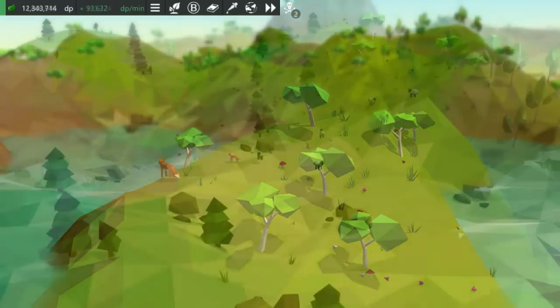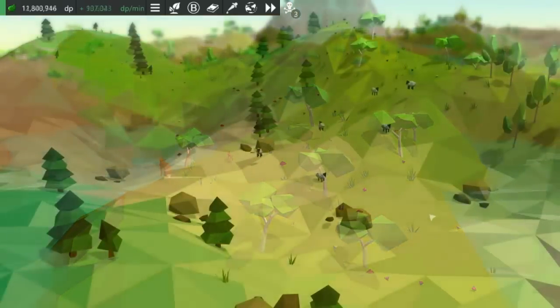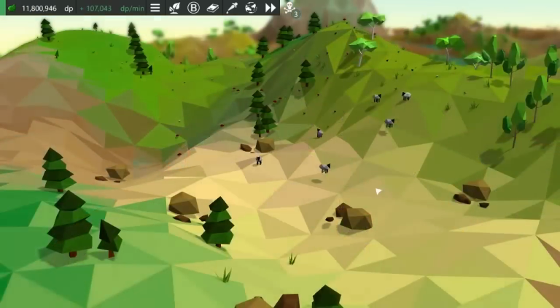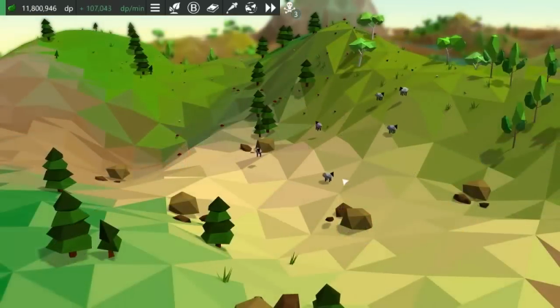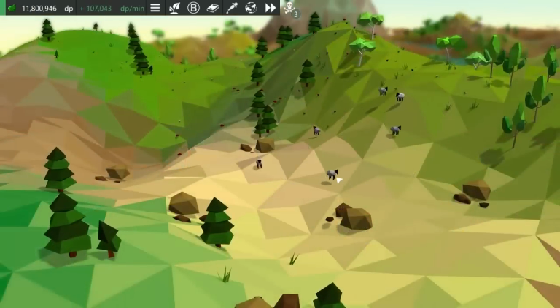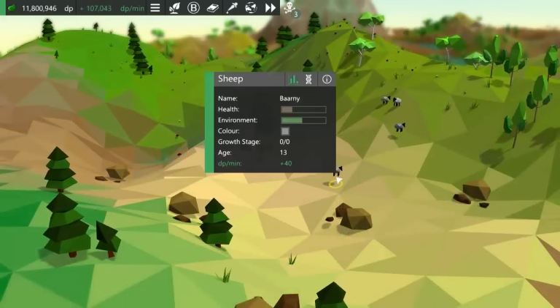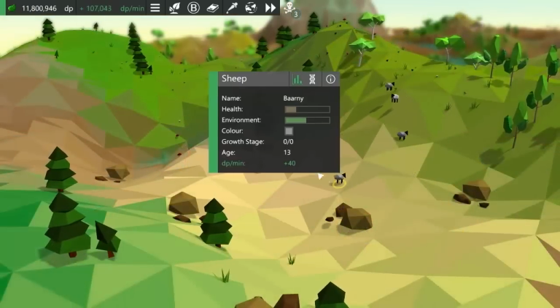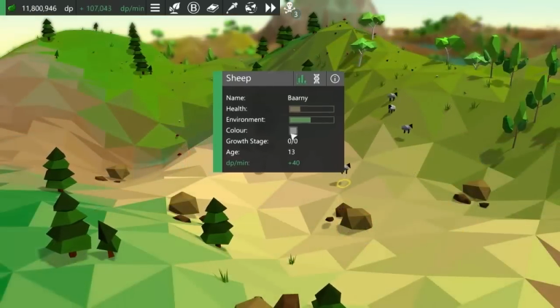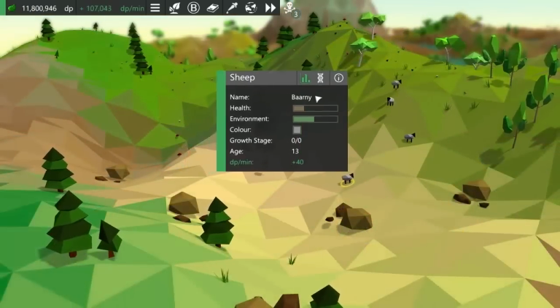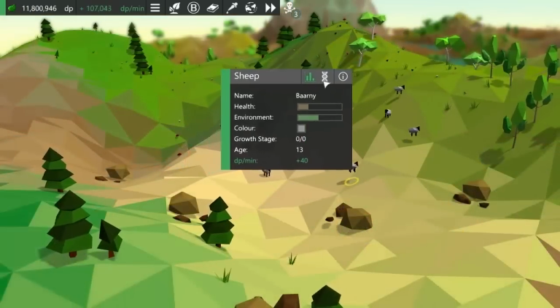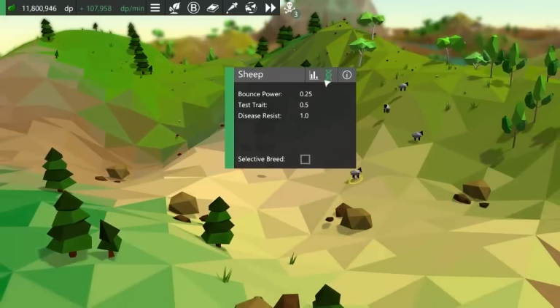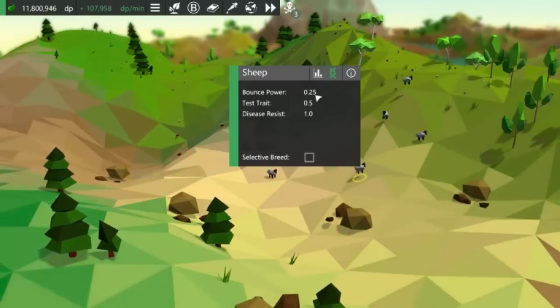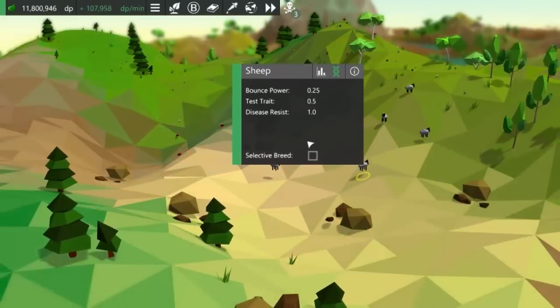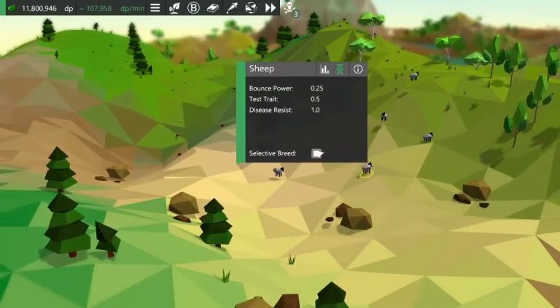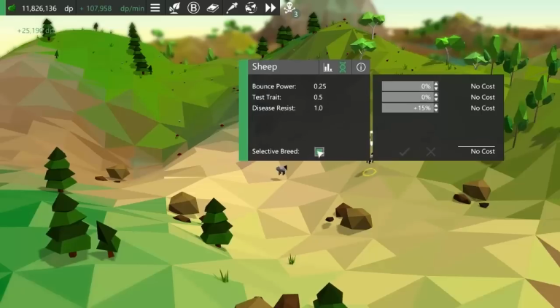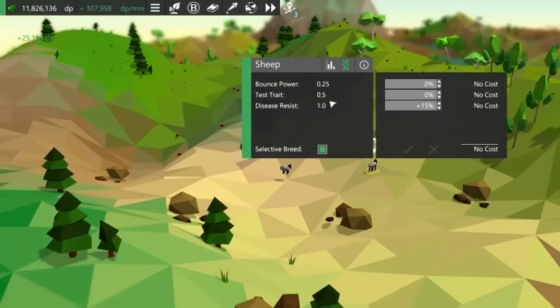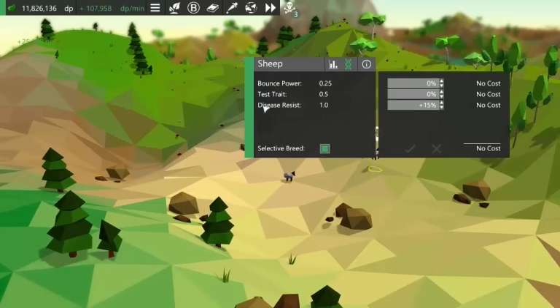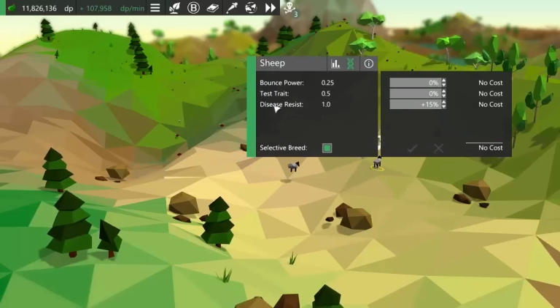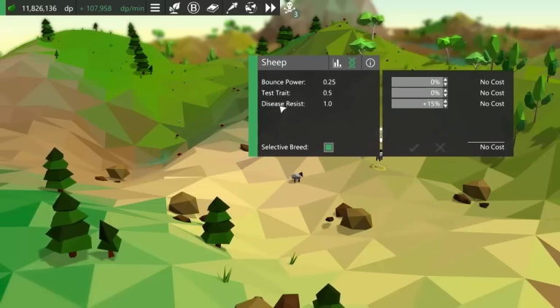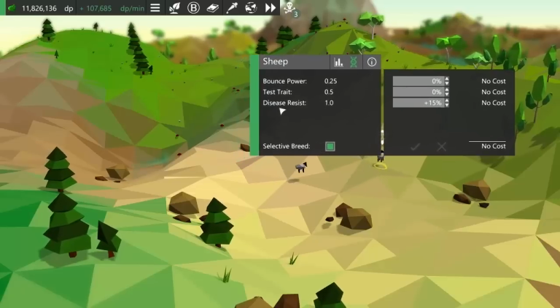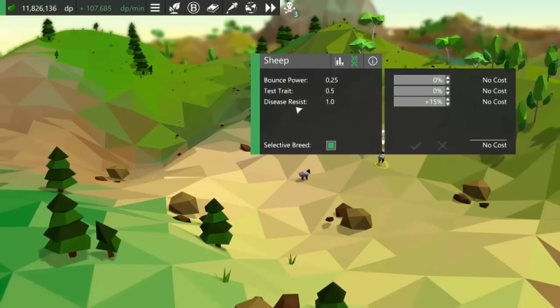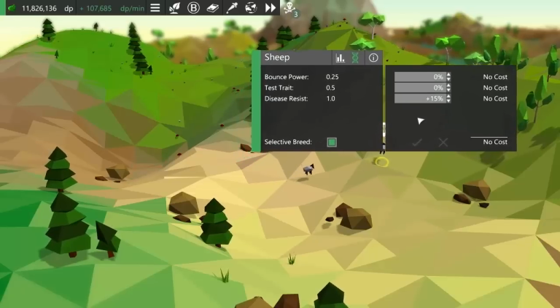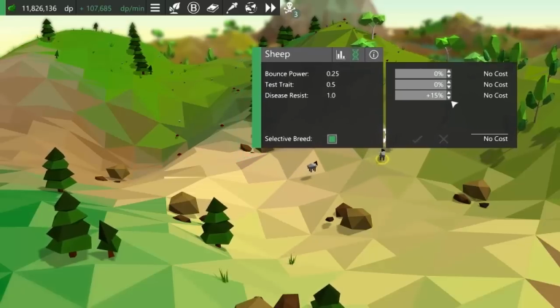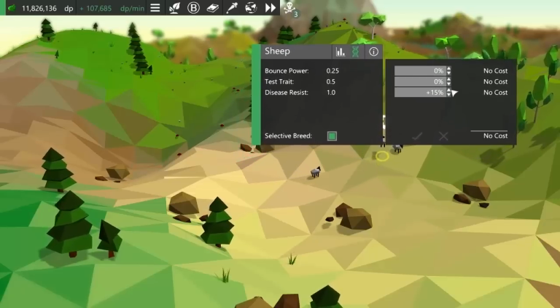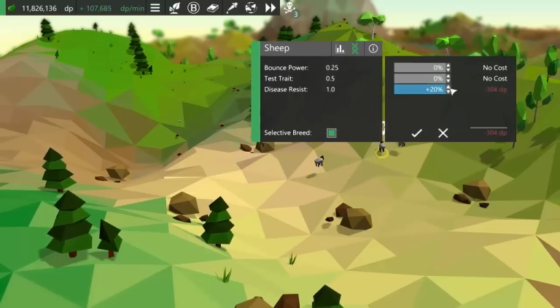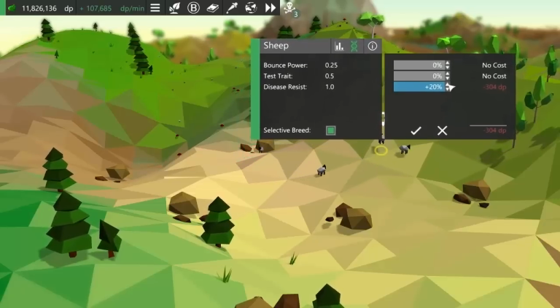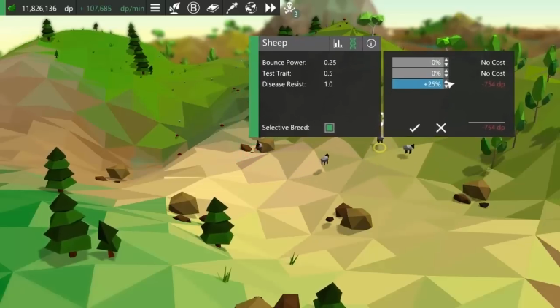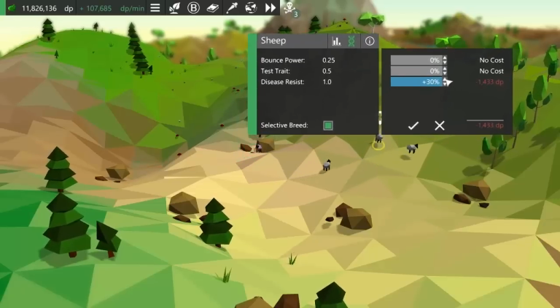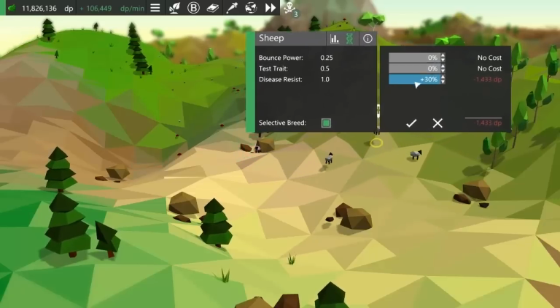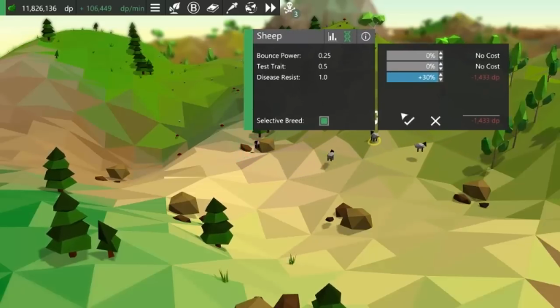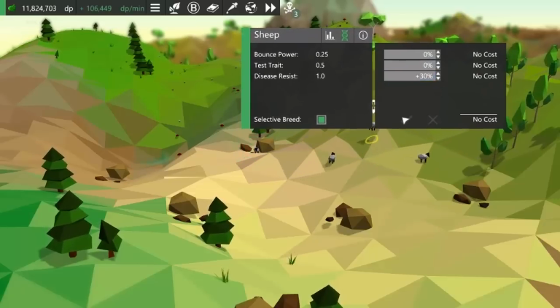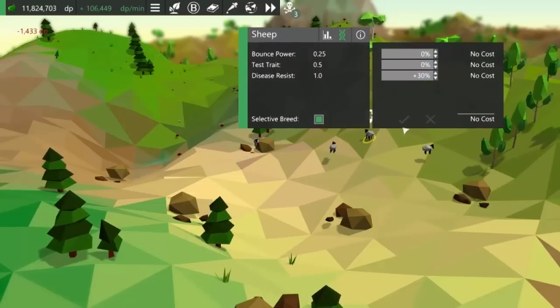We'll start off with the disease updates. First off, this week I added in a disease resistance trait, so you can now selectively breed animals to be resistant to disease.